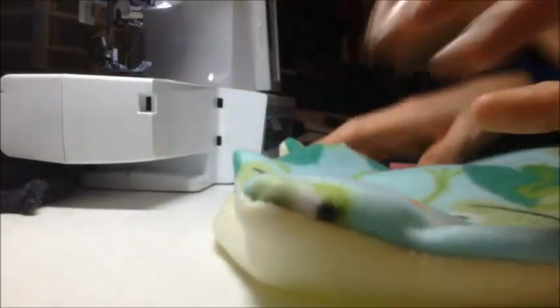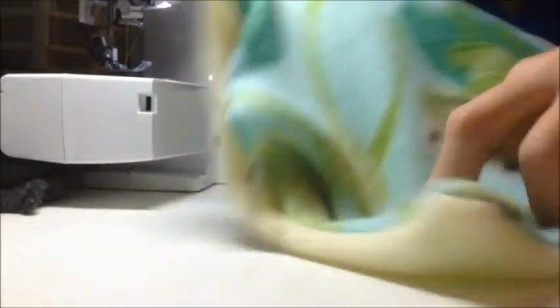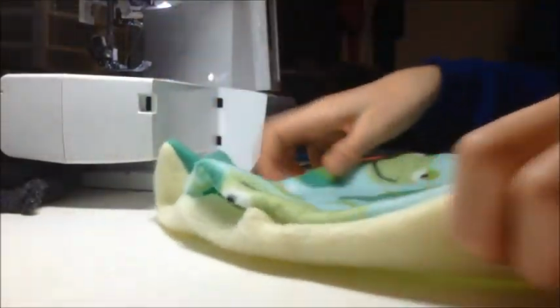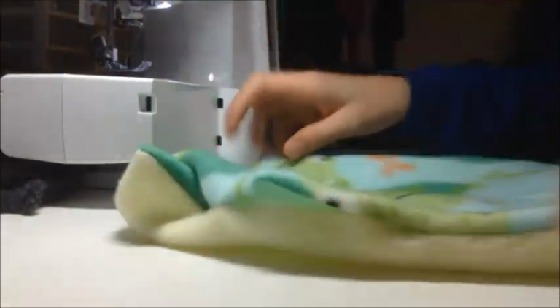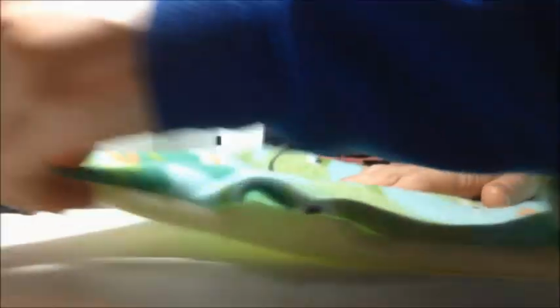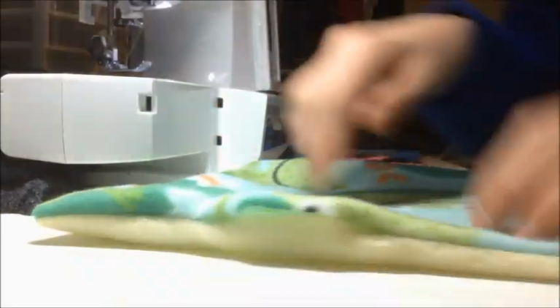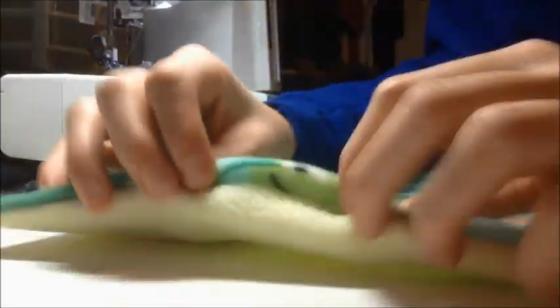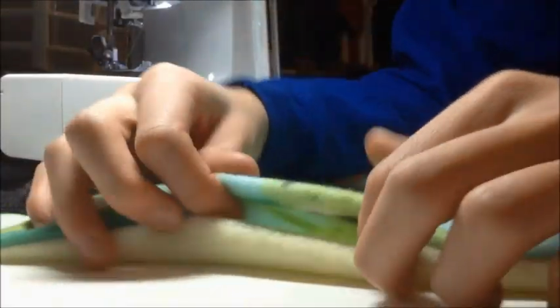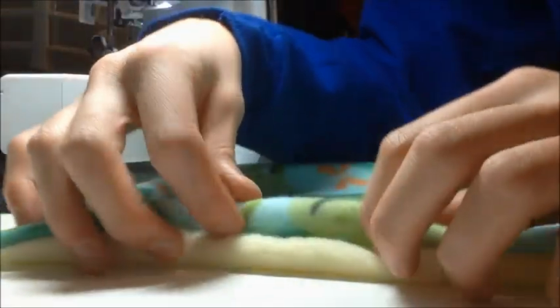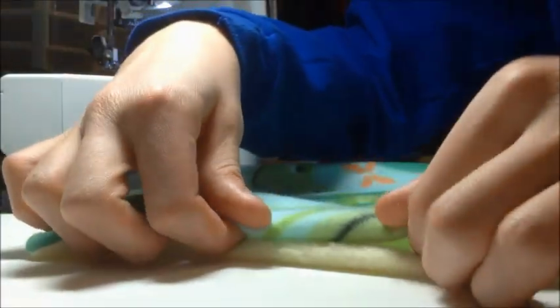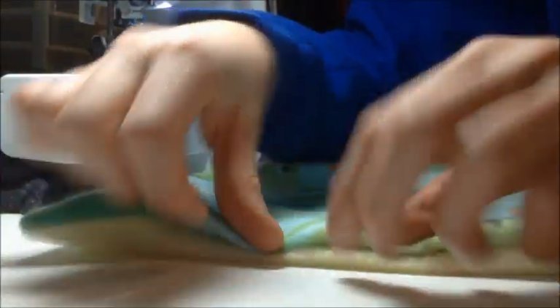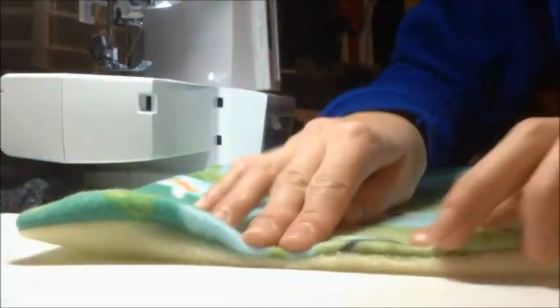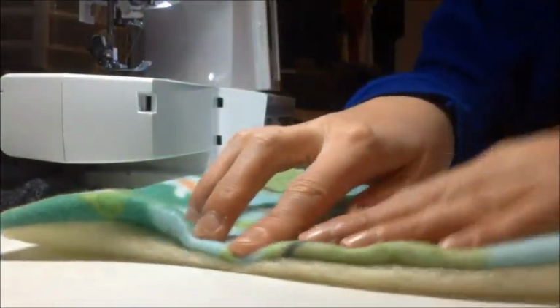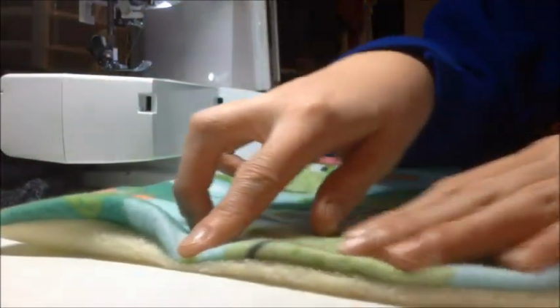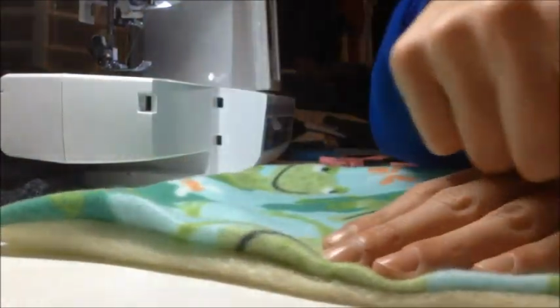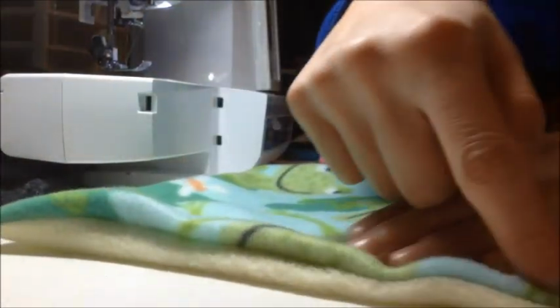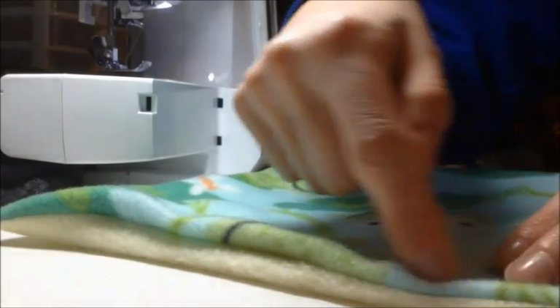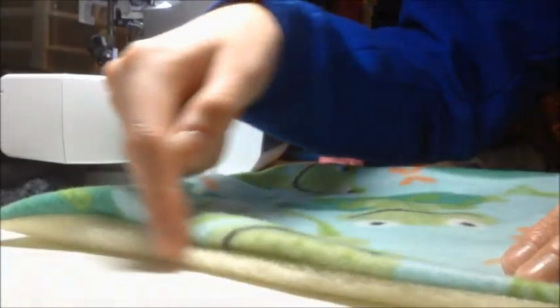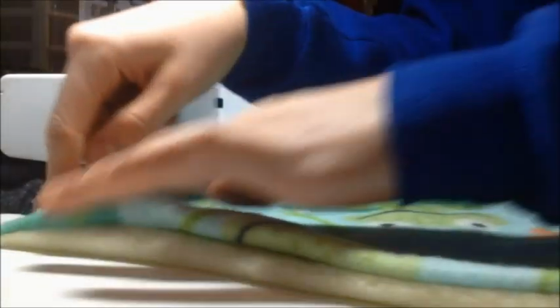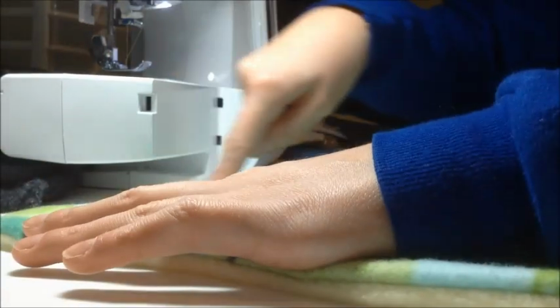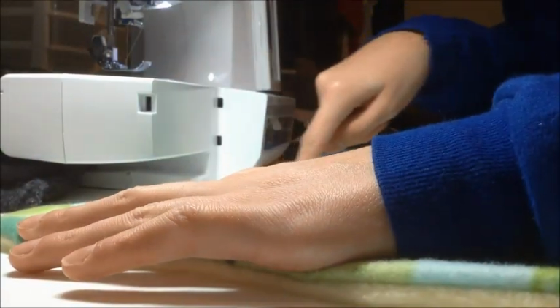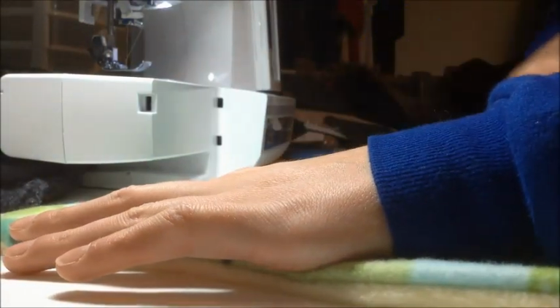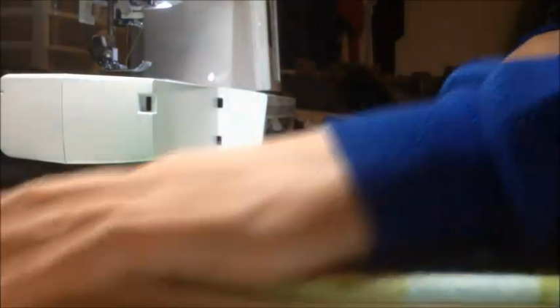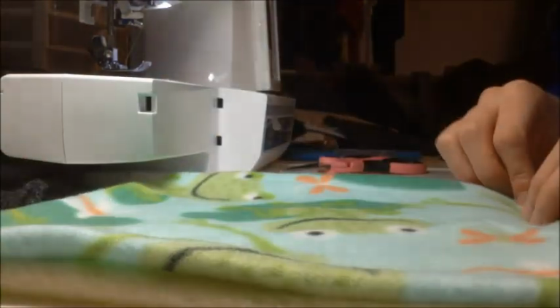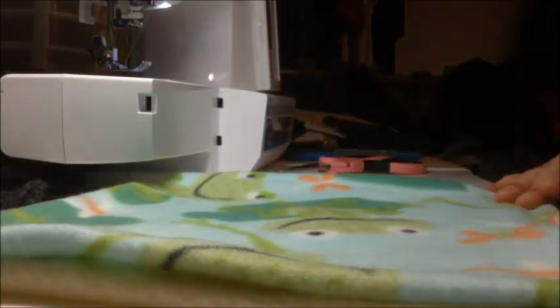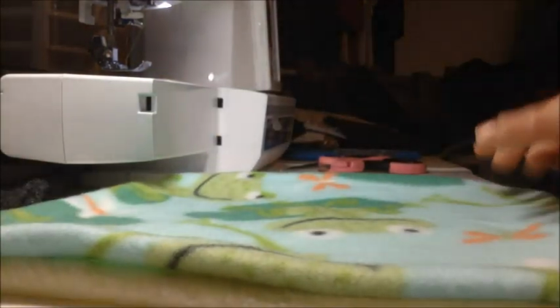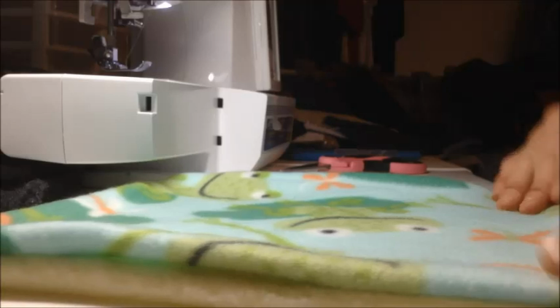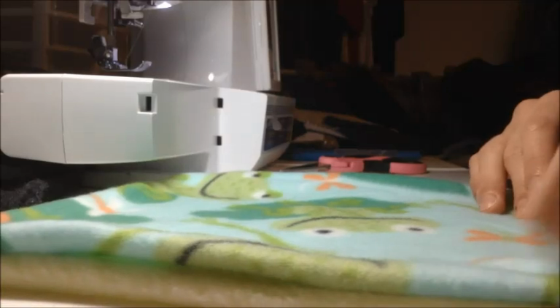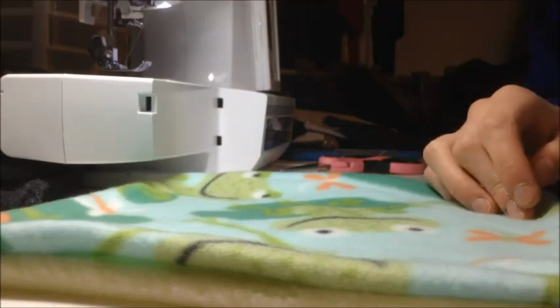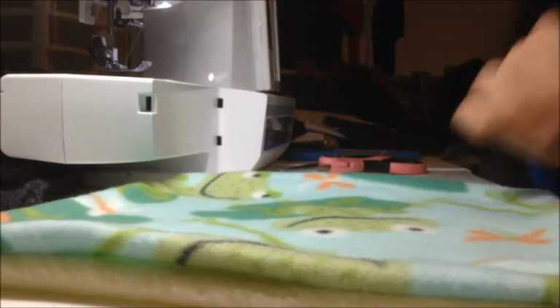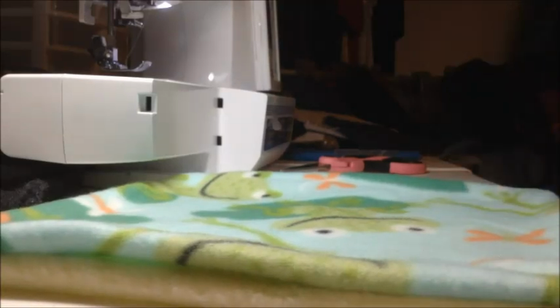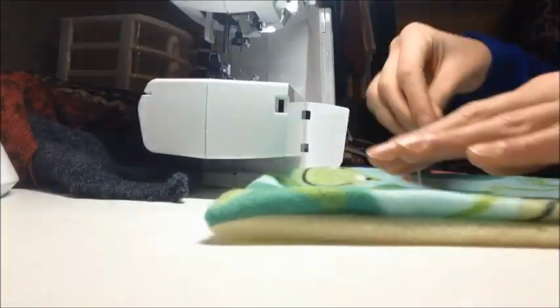What you want to do is leave this part uncut because you're going to take it and fold it right side out. Then you're going to fold it, pin that, and sew all the way around again to ensure that it's flatter and more durable.